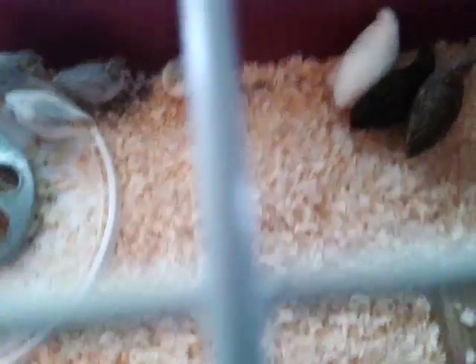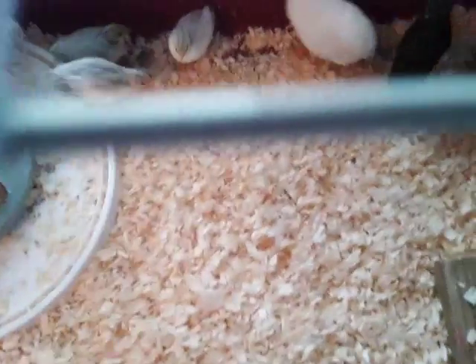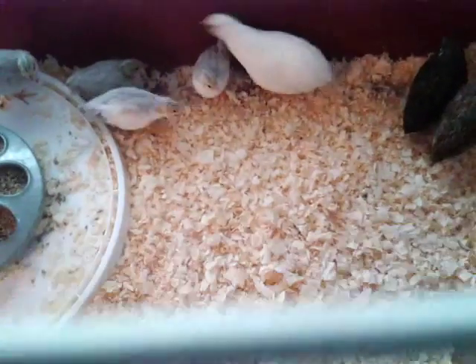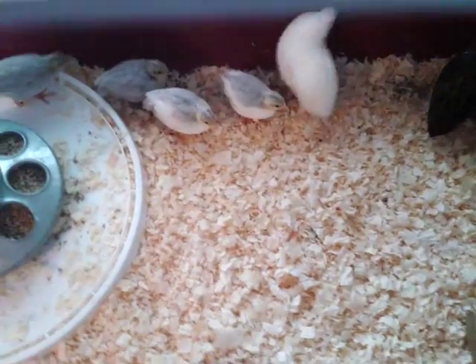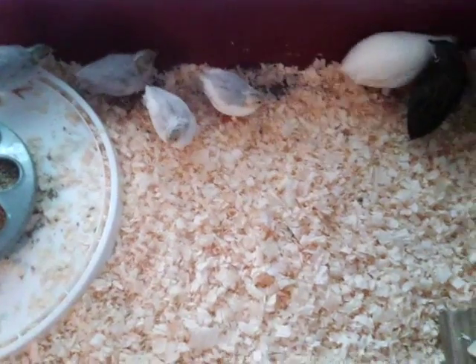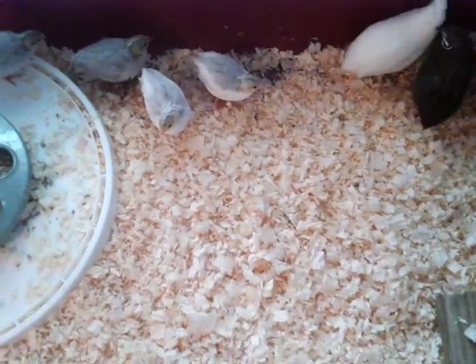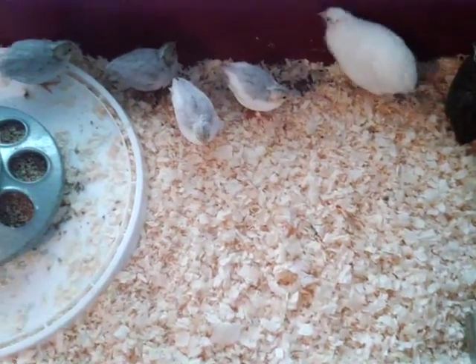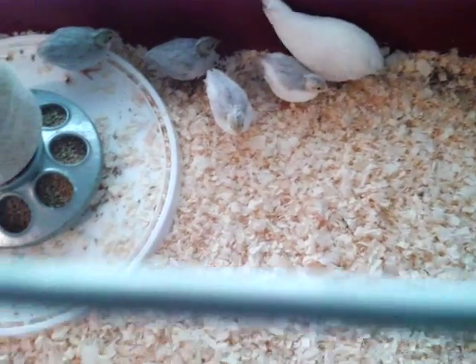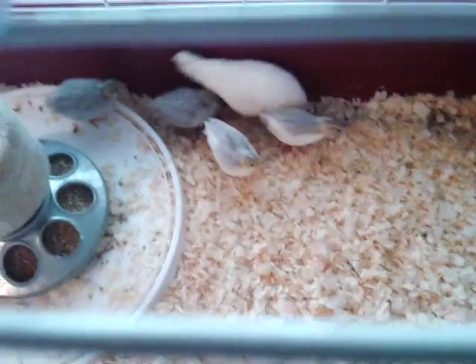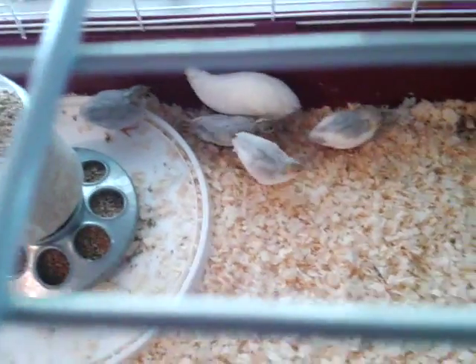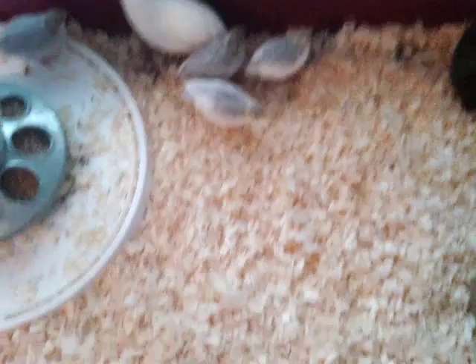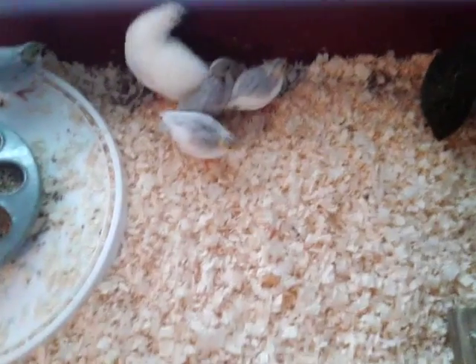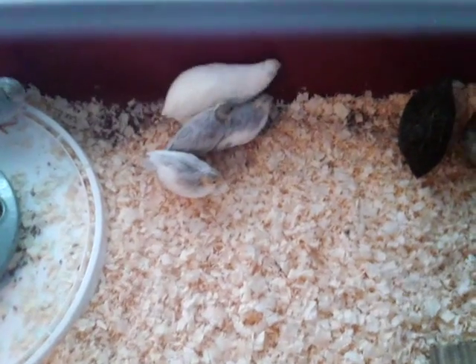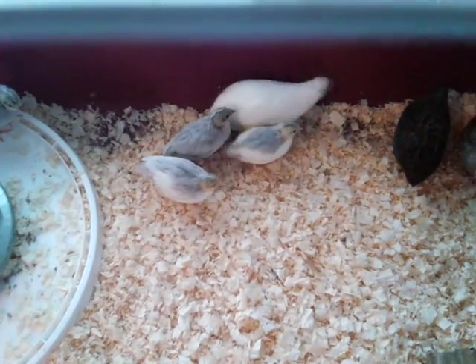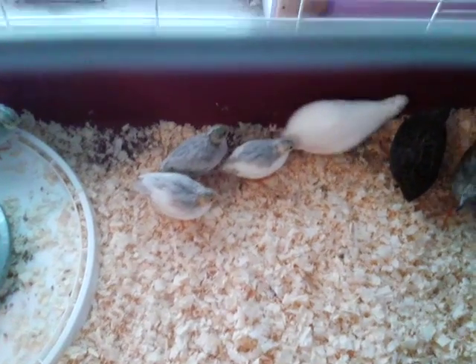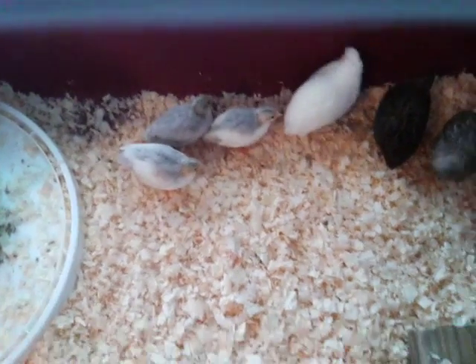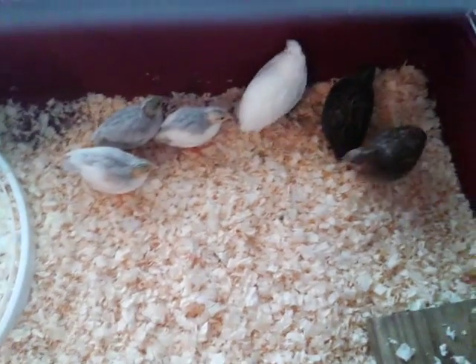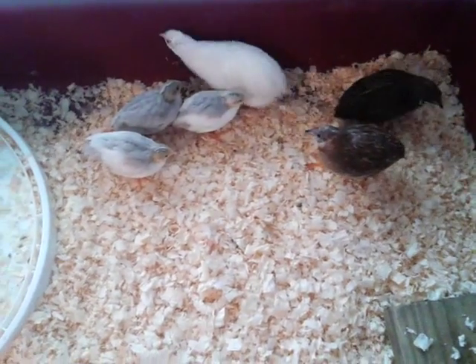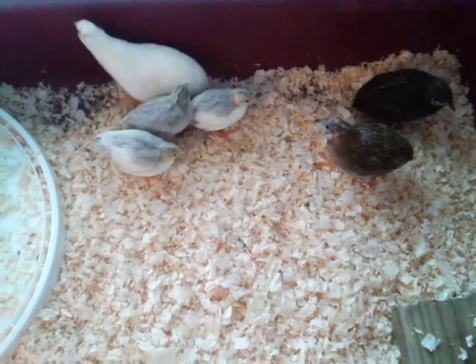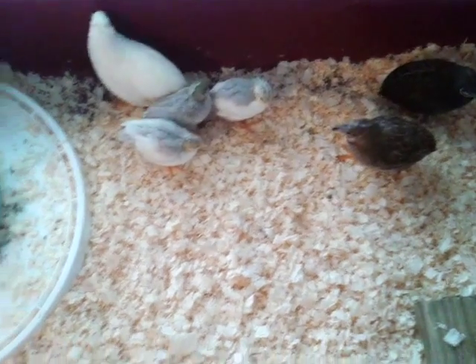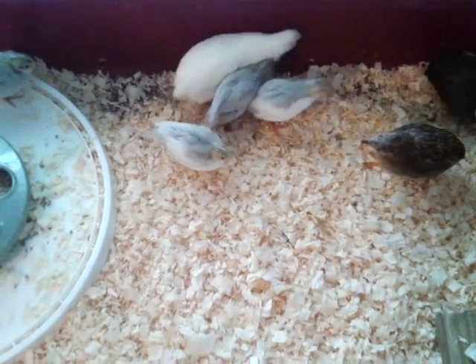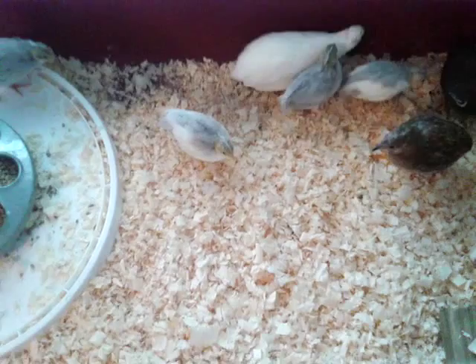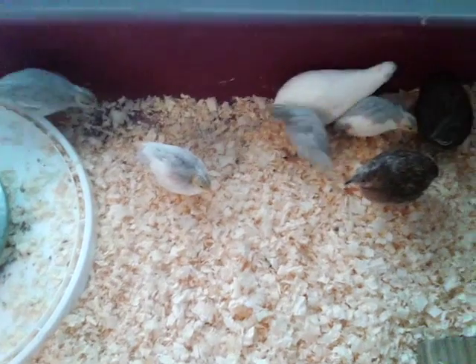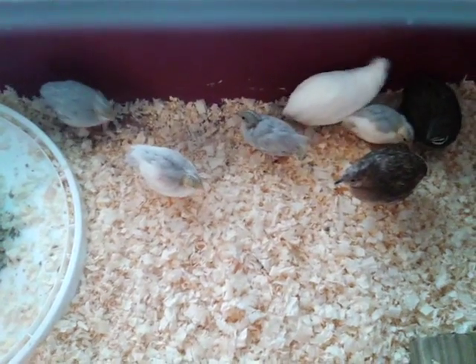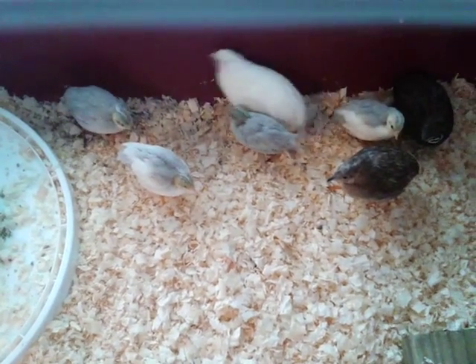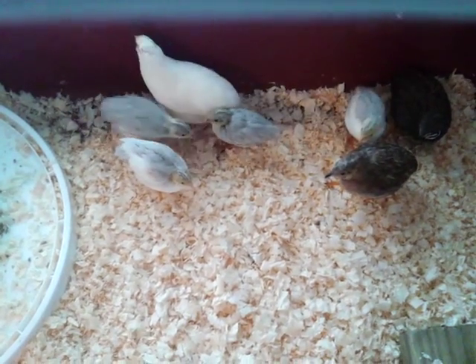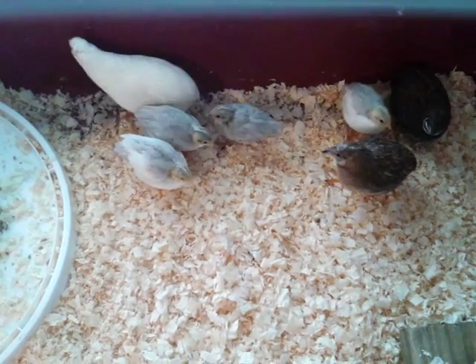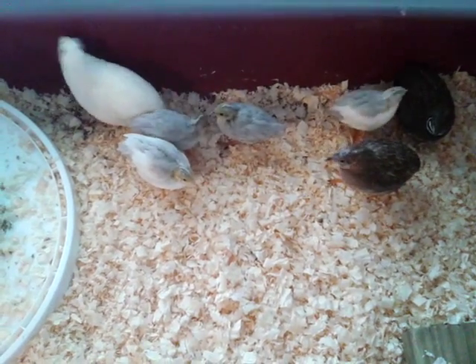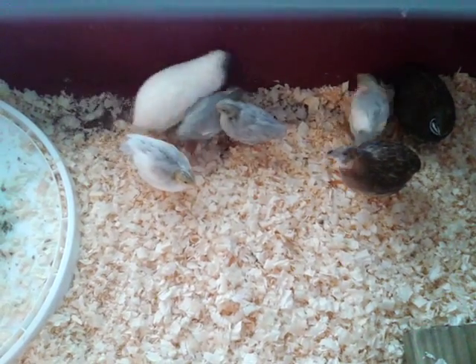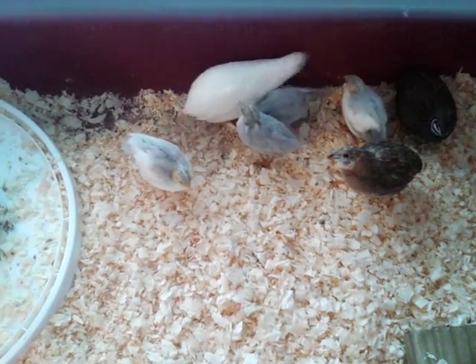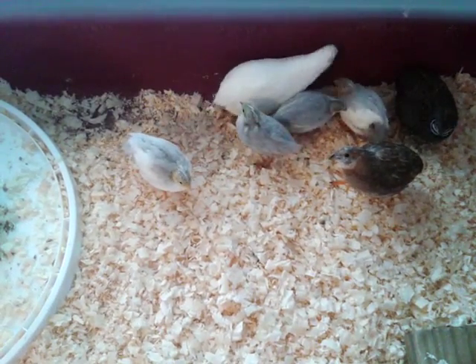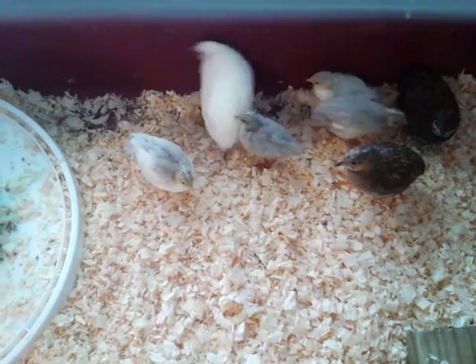Ruthie, while I was out mowing lawns, she decided she was going to stick the juniors in with the seniors. They all seem to be getting along okay. I figured they might fight and the big ones beat up on the little ones, but they don't seem to be doing it.